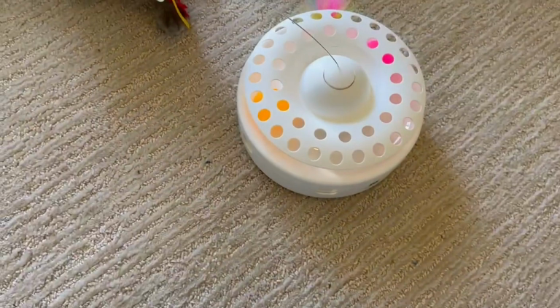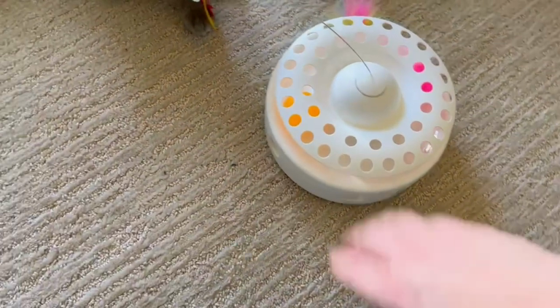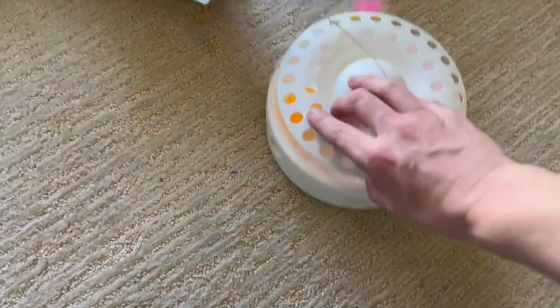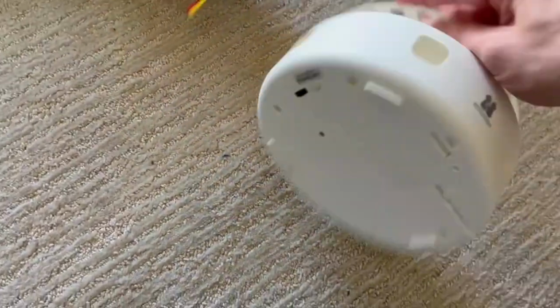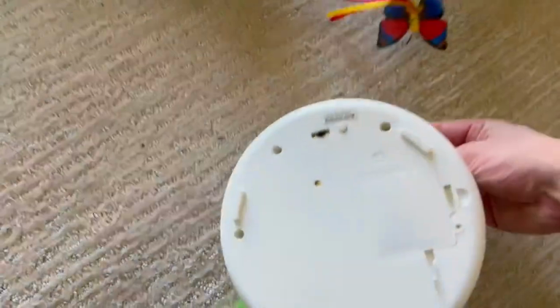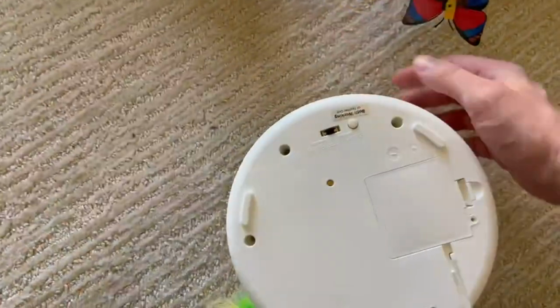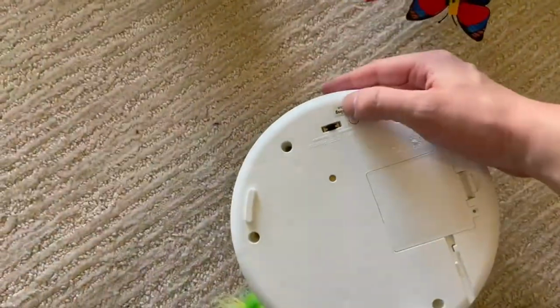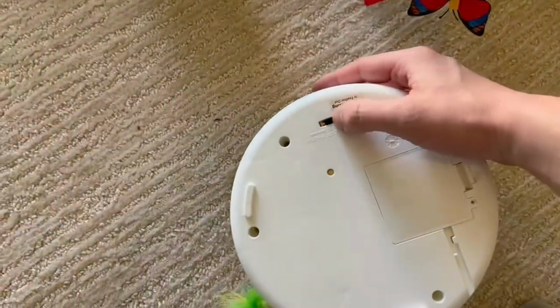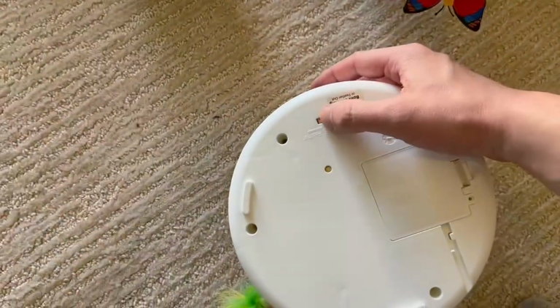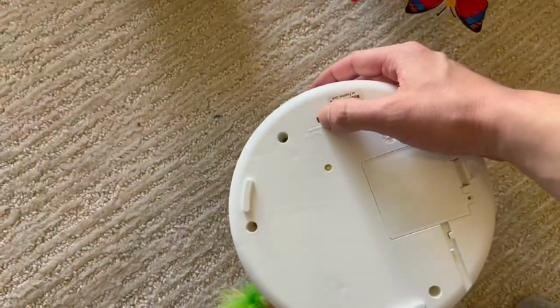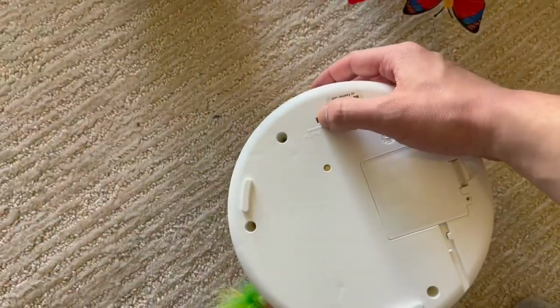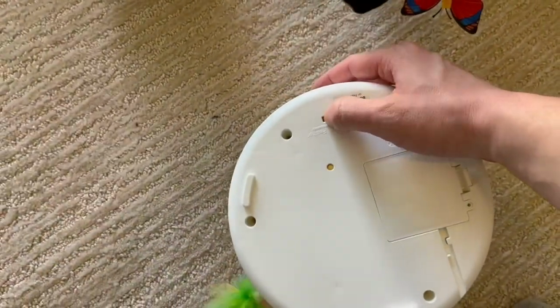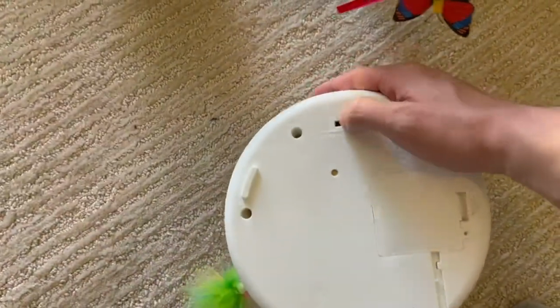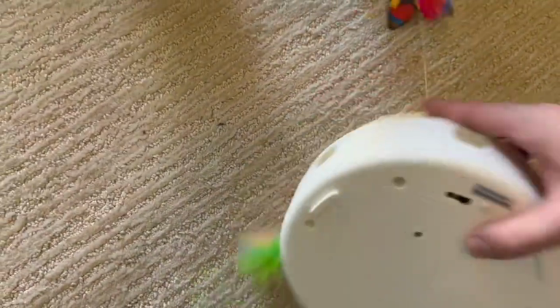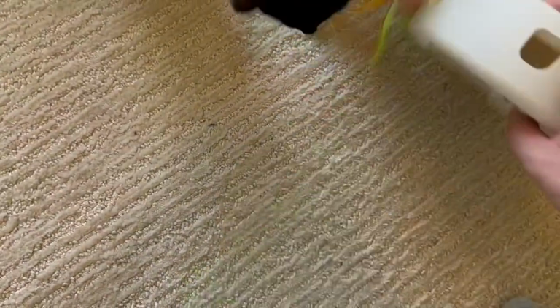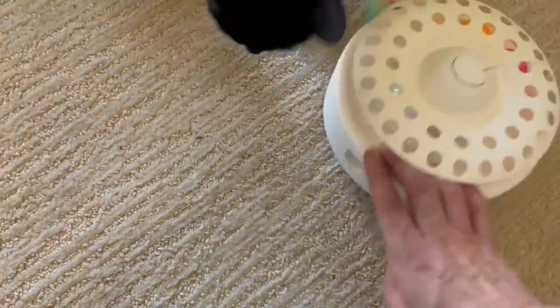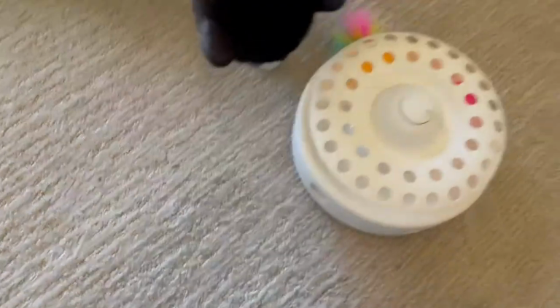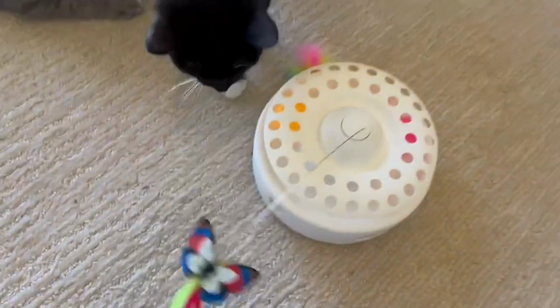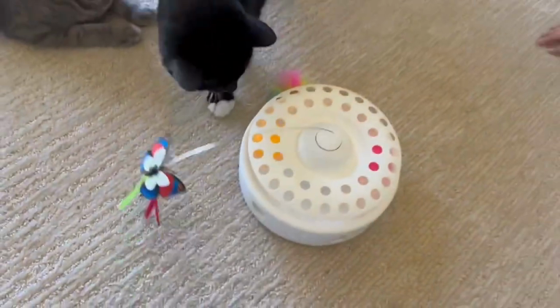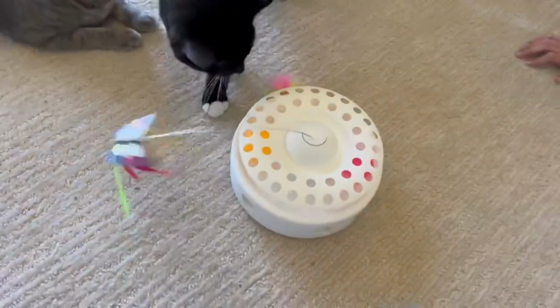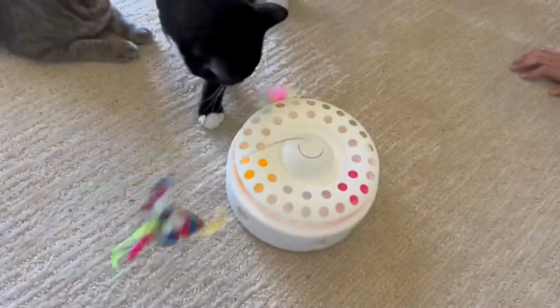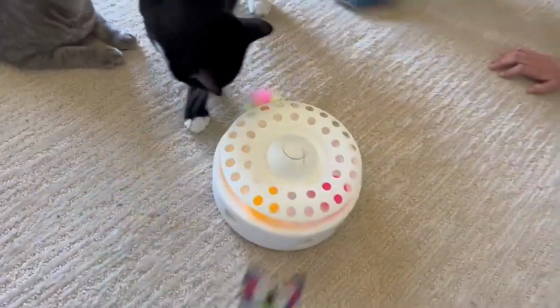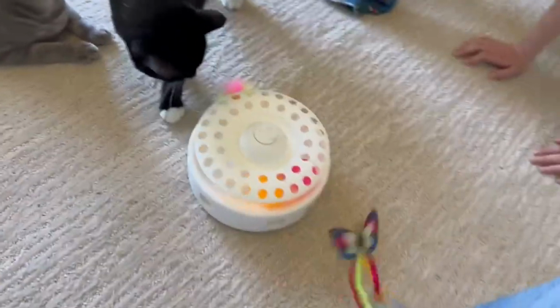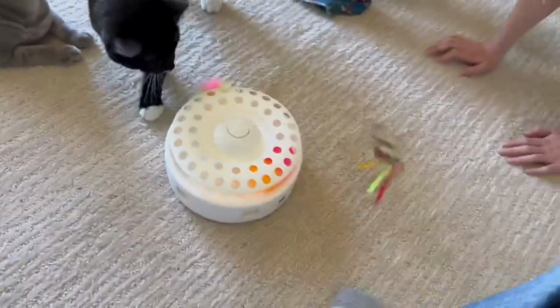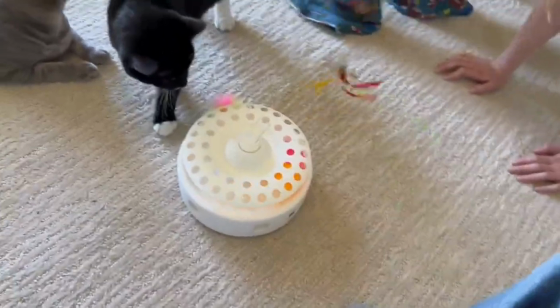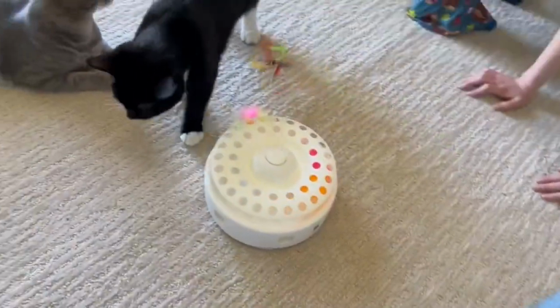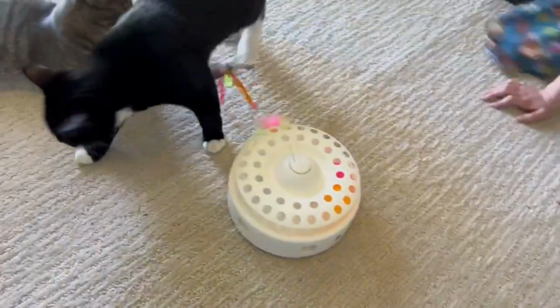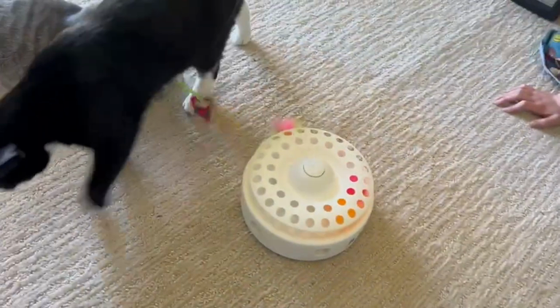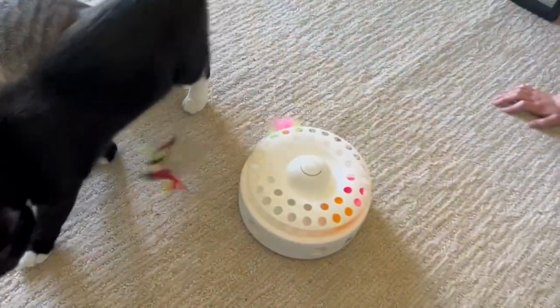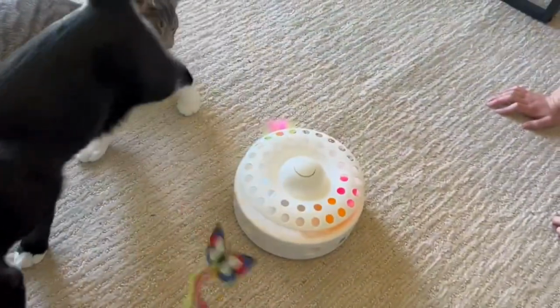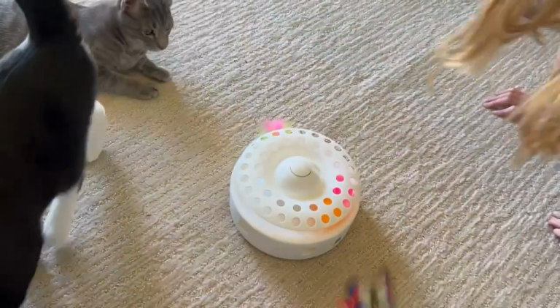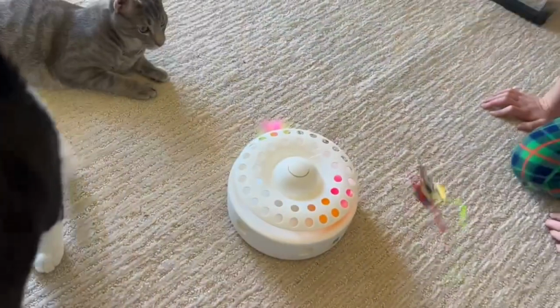Obviously the cats love it a whole bunch. You can just flip that back and forth — see if I can get all the settings on. There goes the butterfly. Really cool, cats seem to like it.